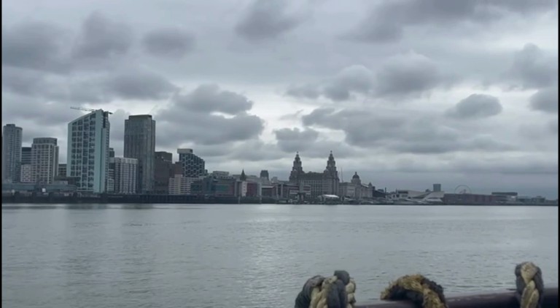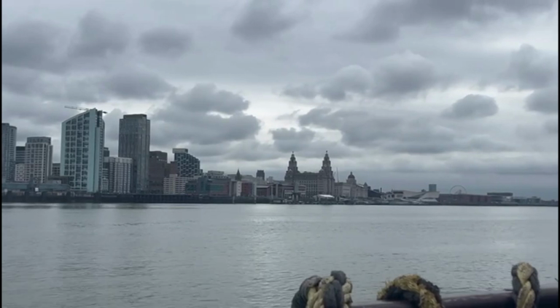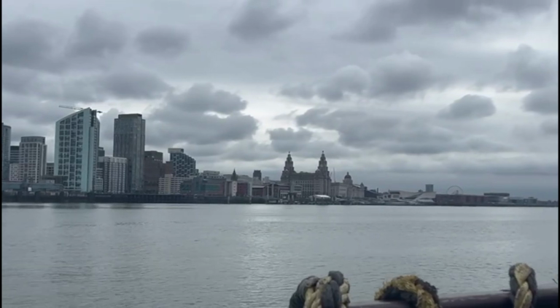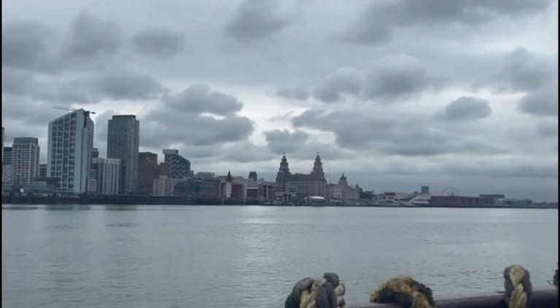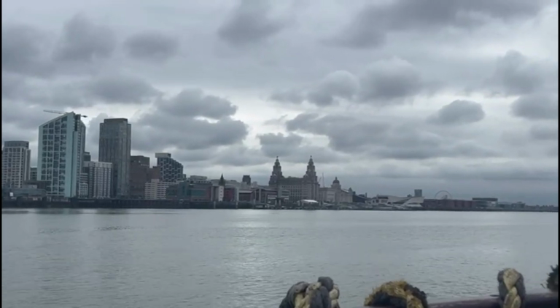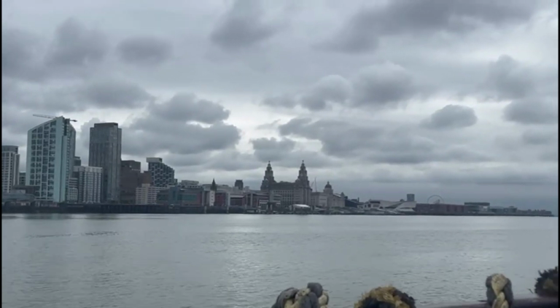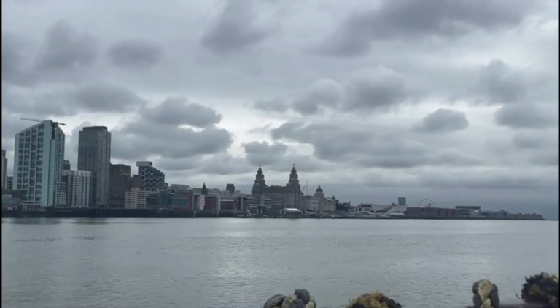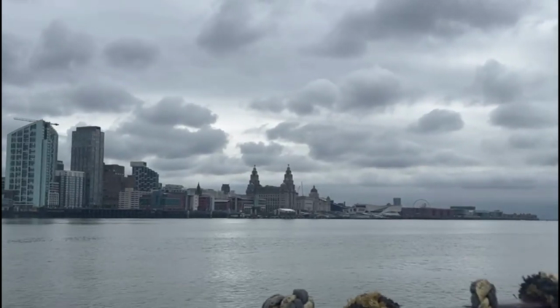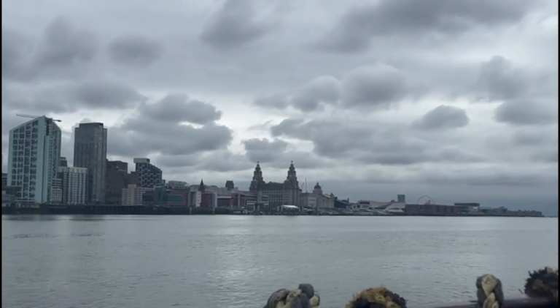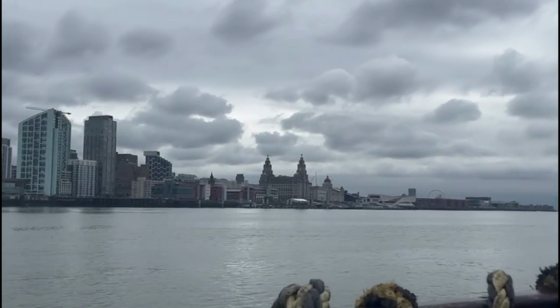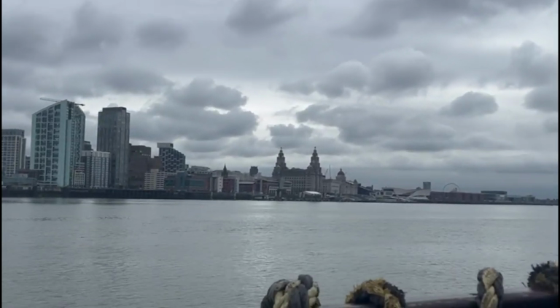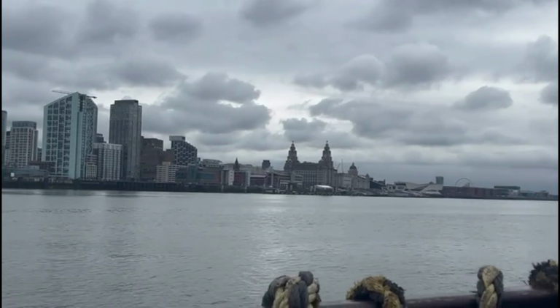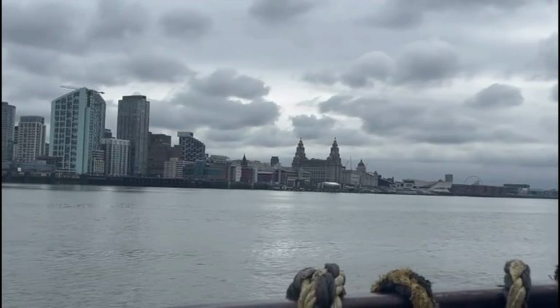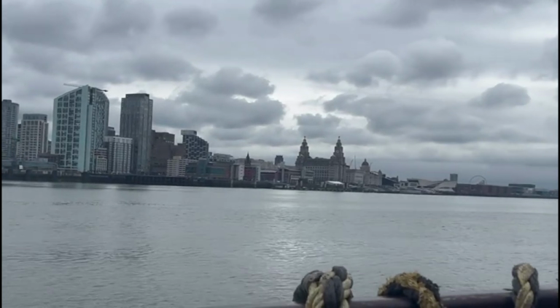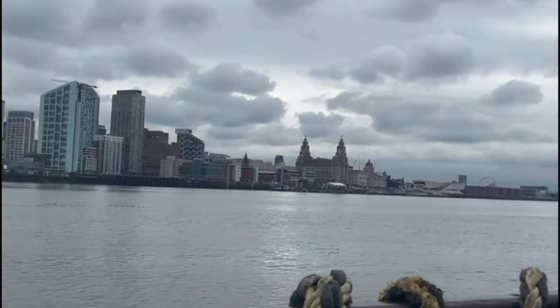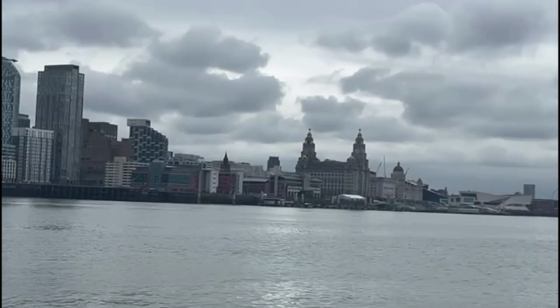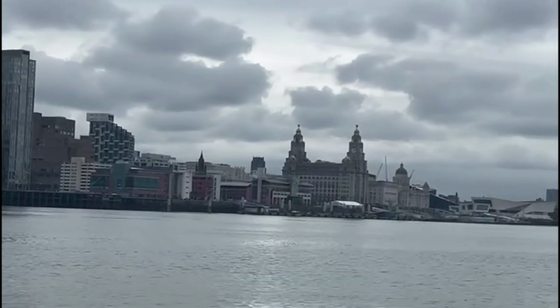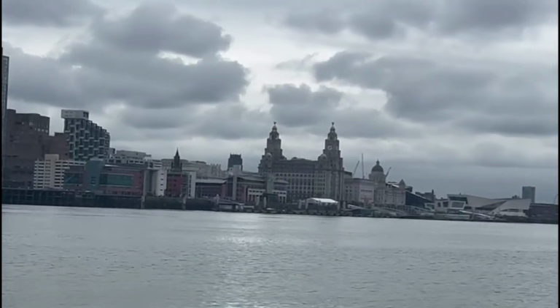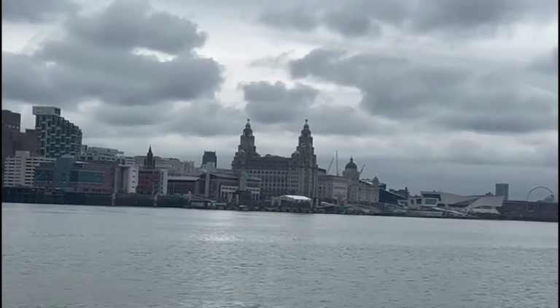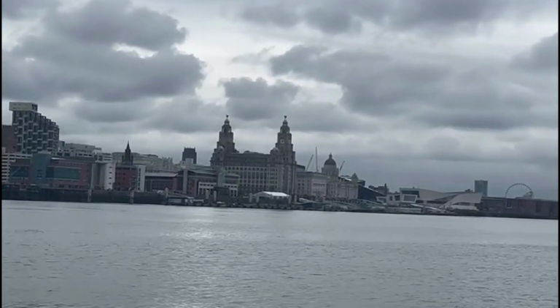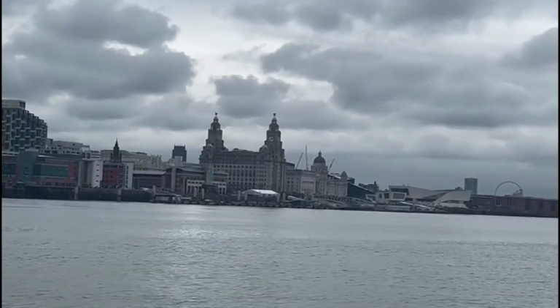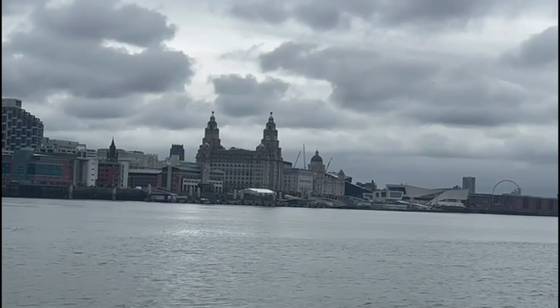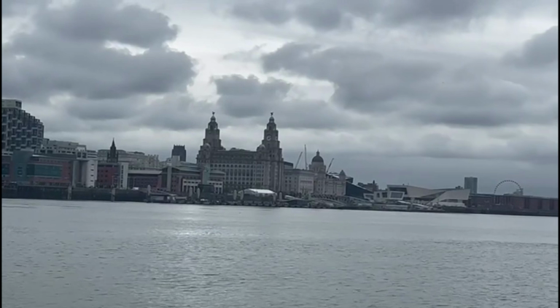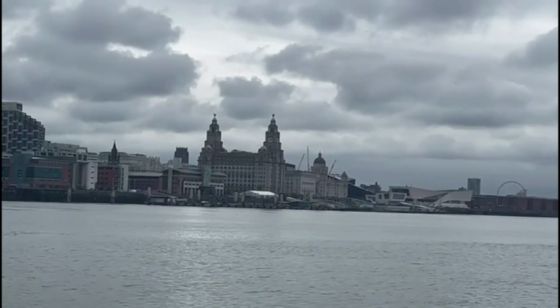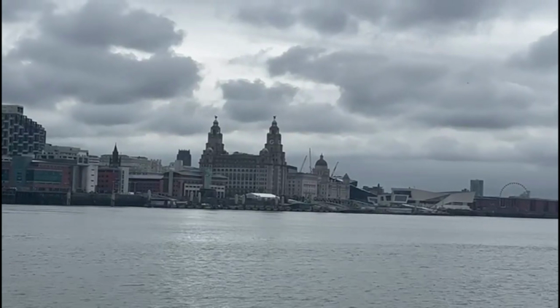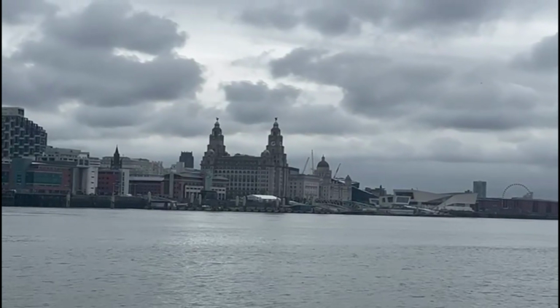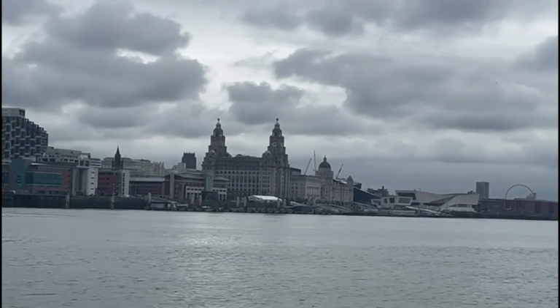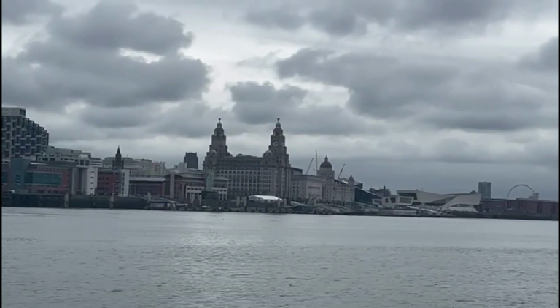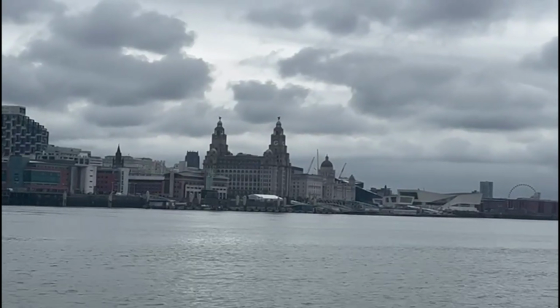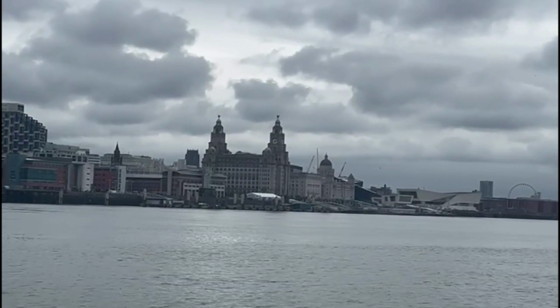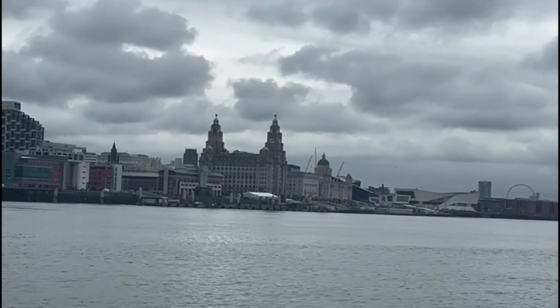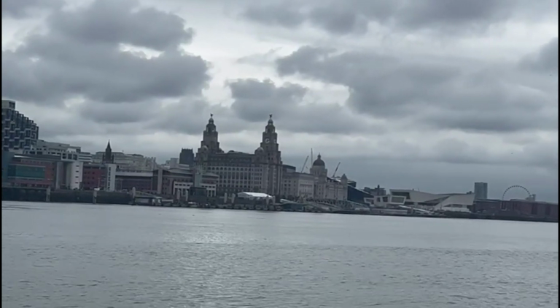Here's a closer look at the Liverpool skyline, and in the distance you can see the two spires of the Liver building, which is probably one of the most iconic buildings in Liverpool.